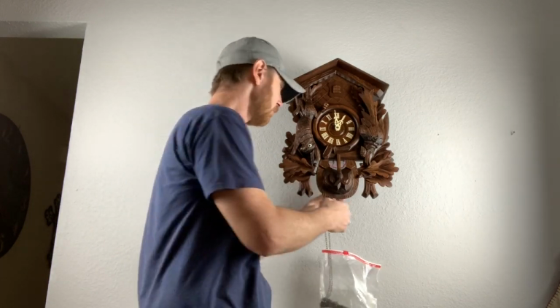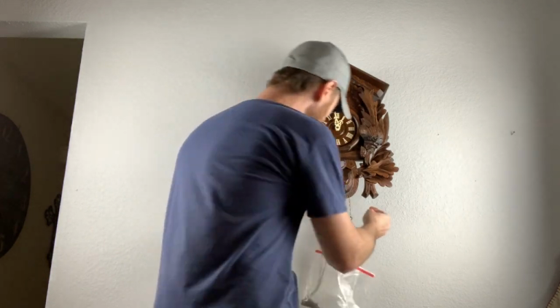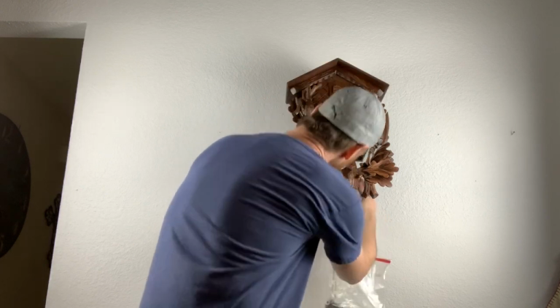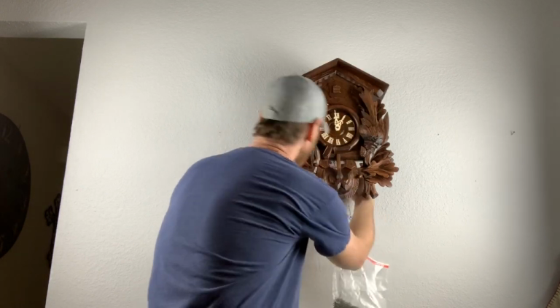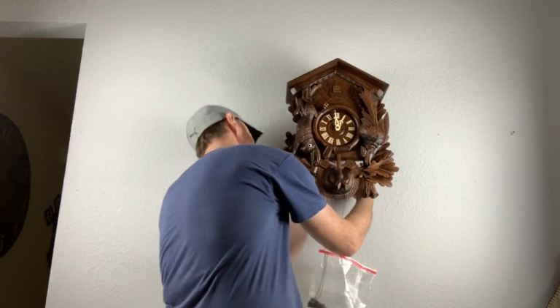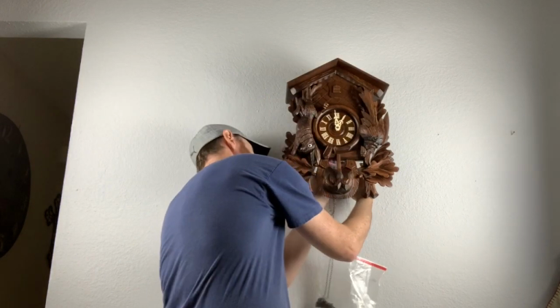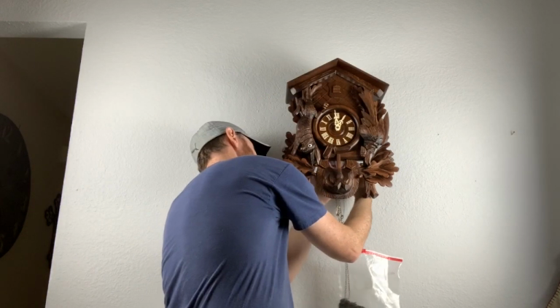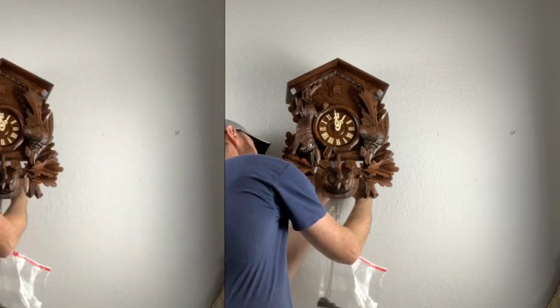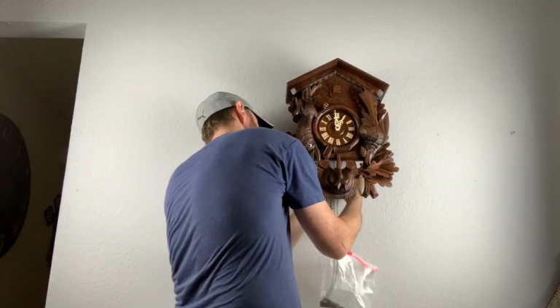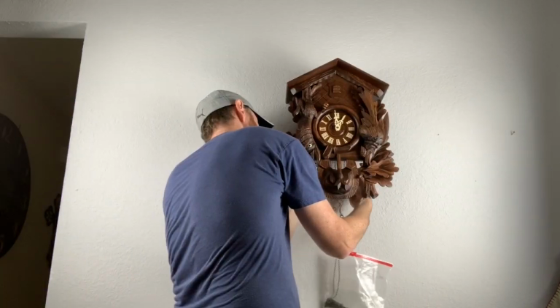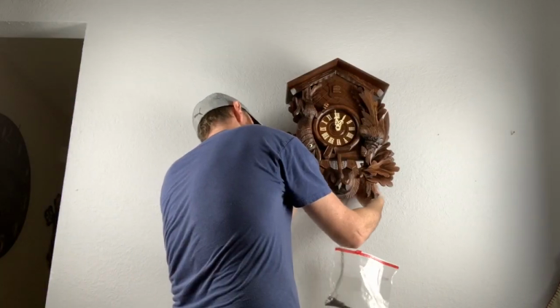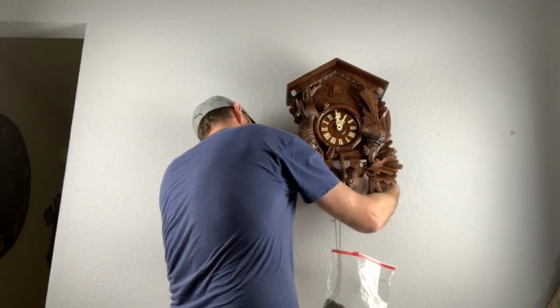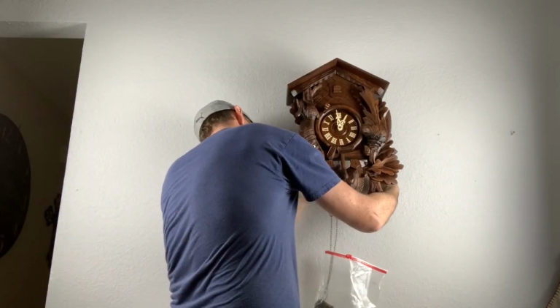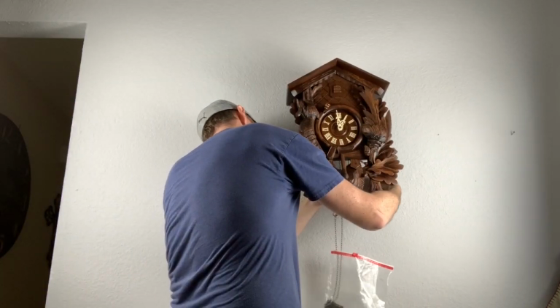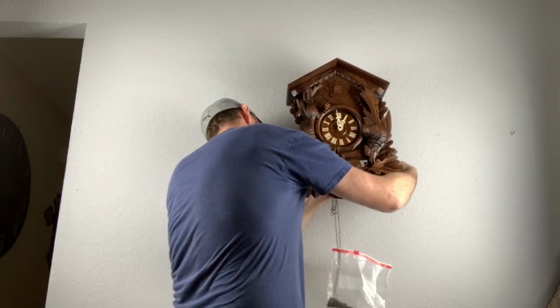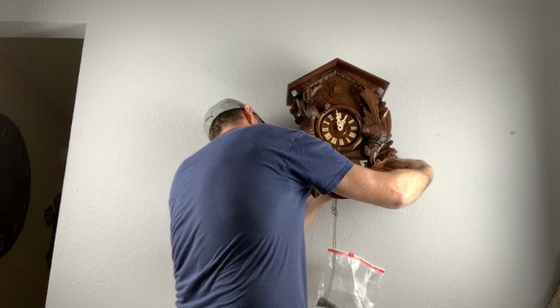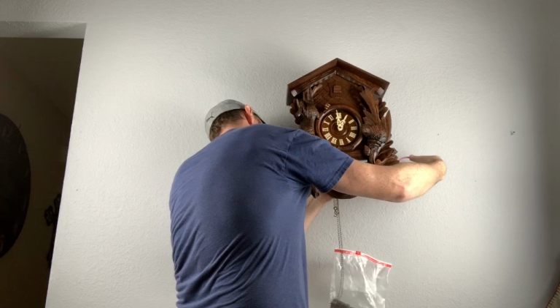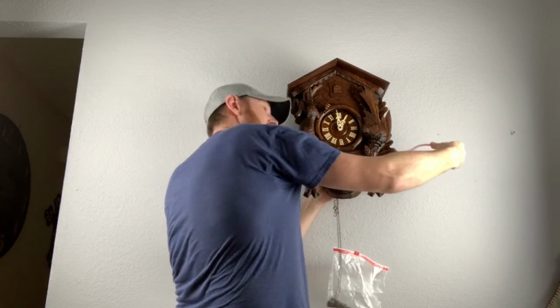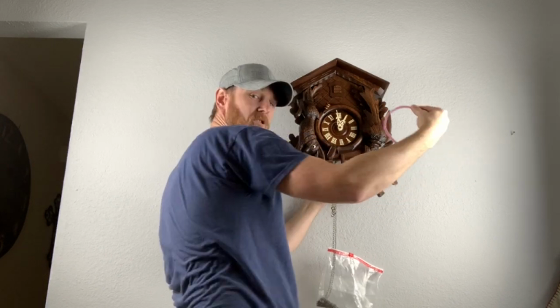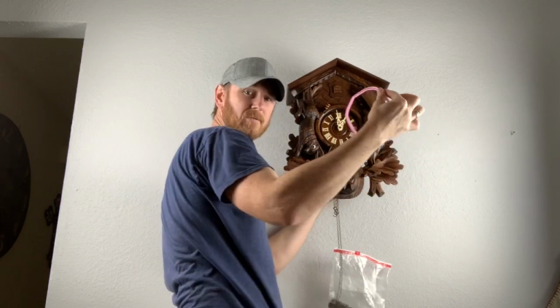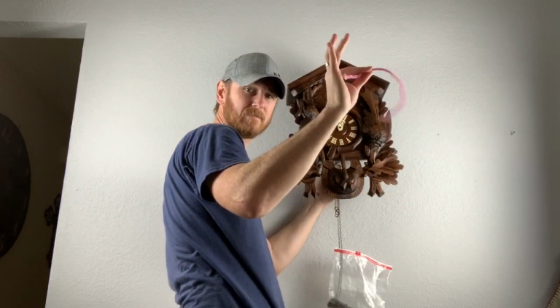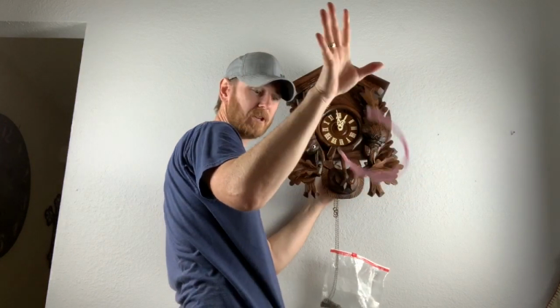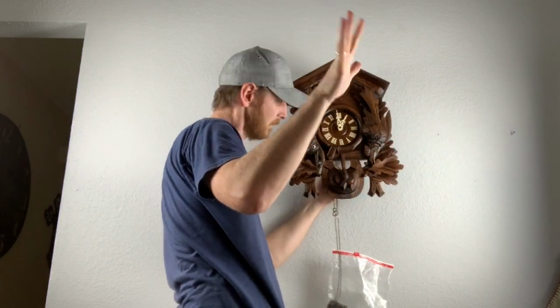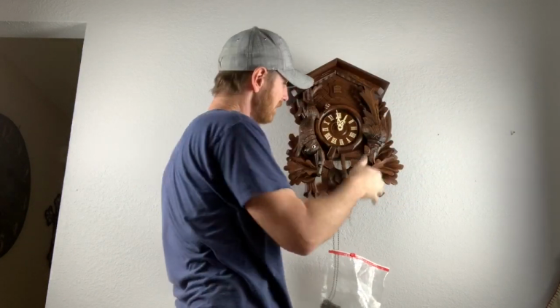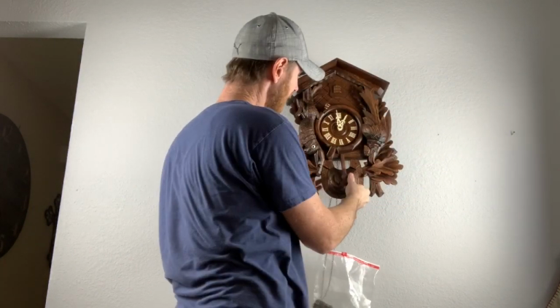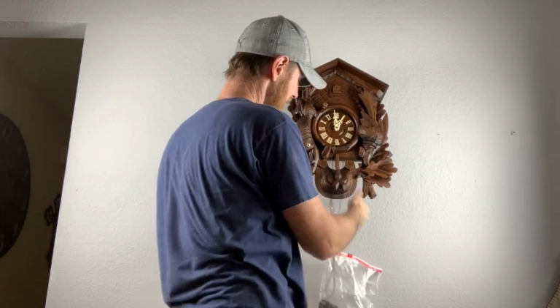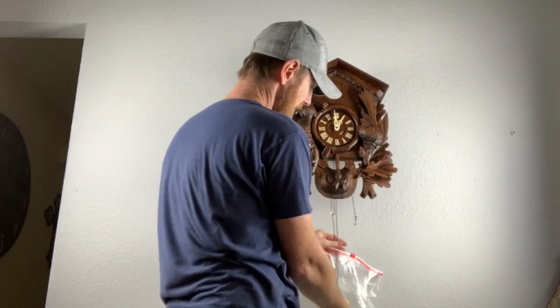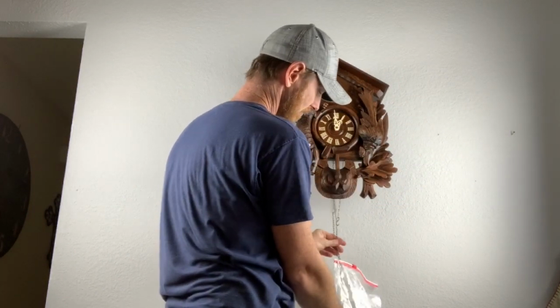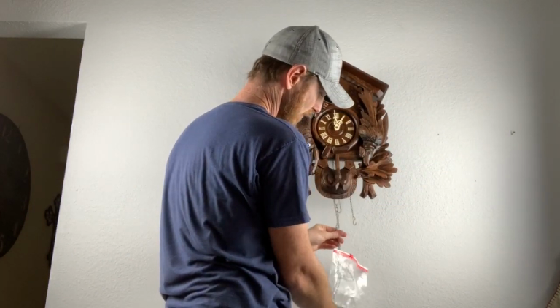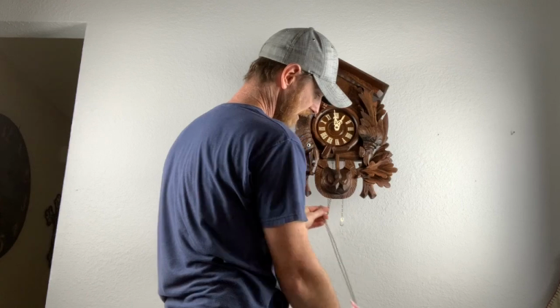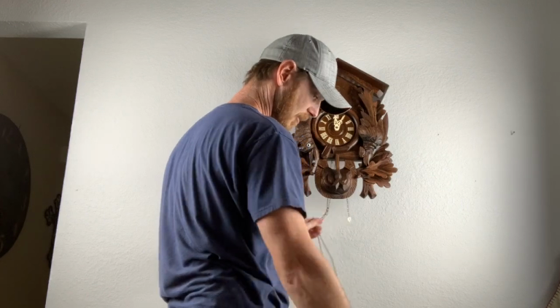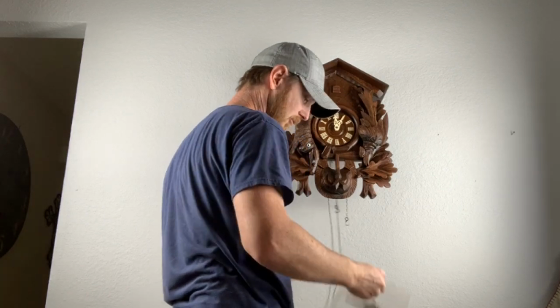We'll pull this pipe cleaner out now — gentle out, just like that. Let our chains drop to the floor.